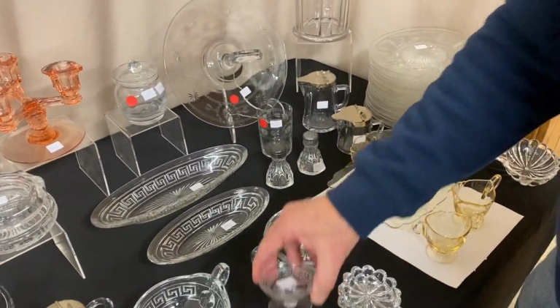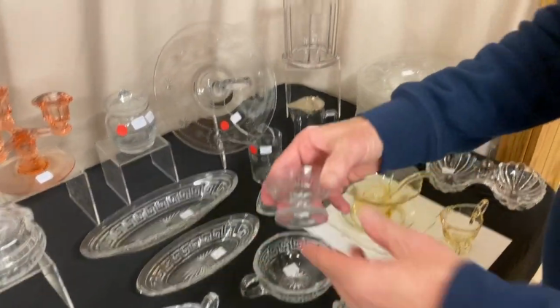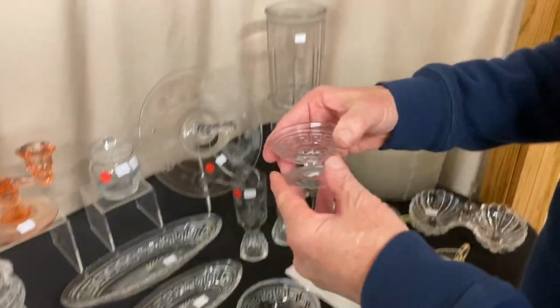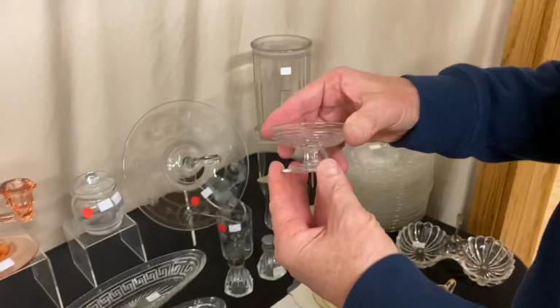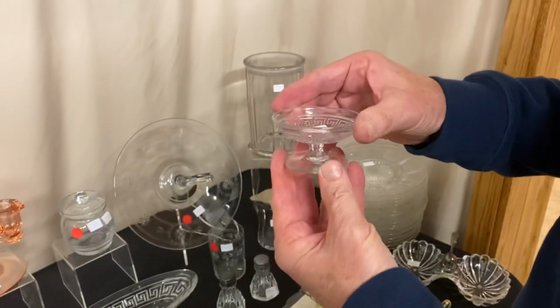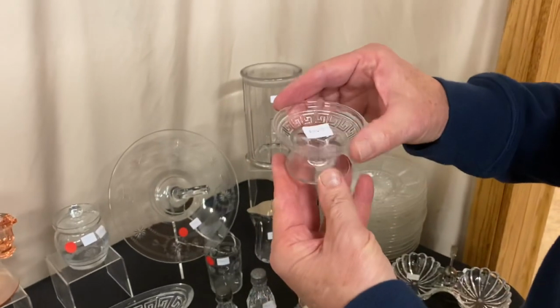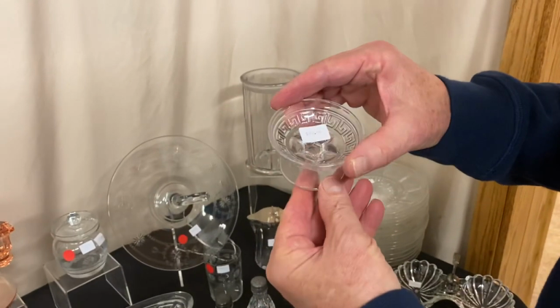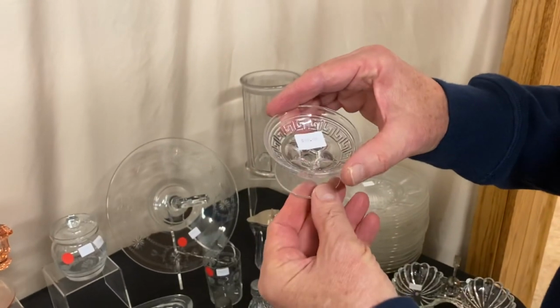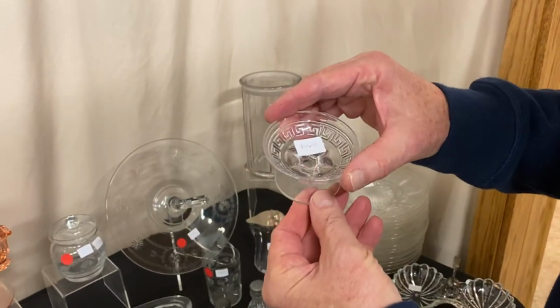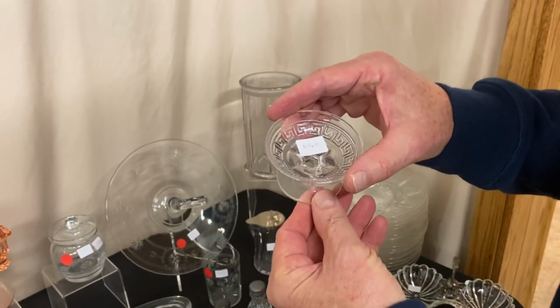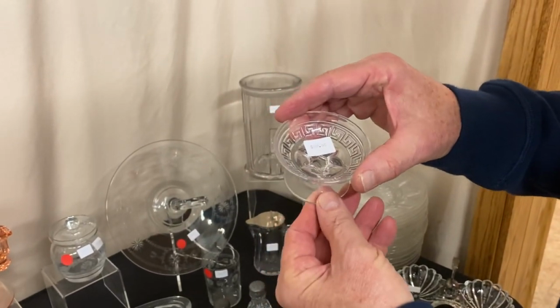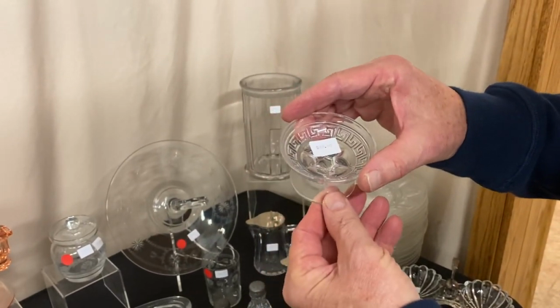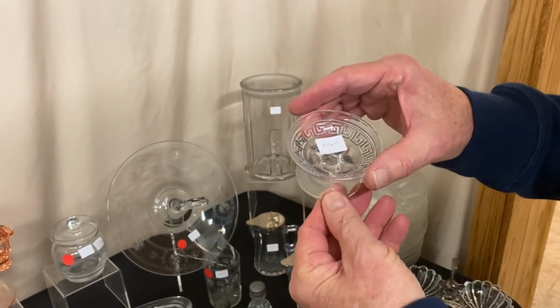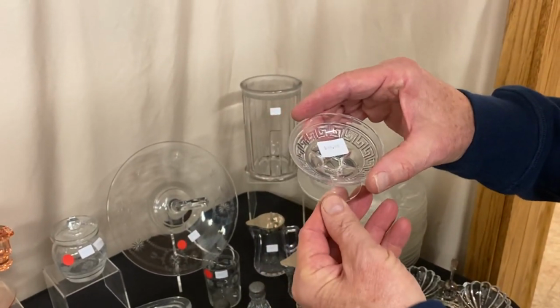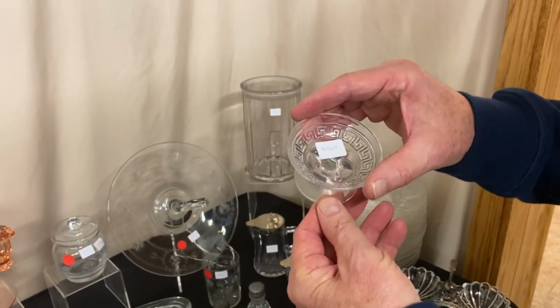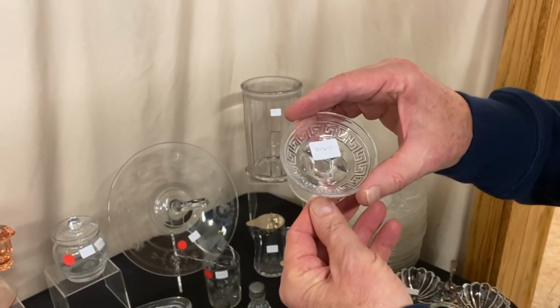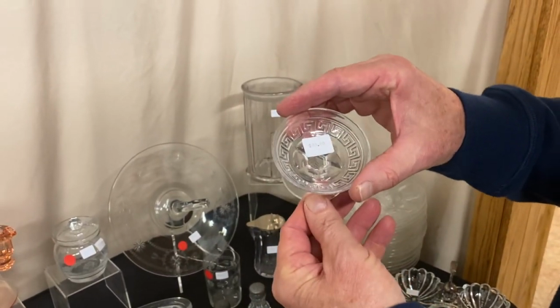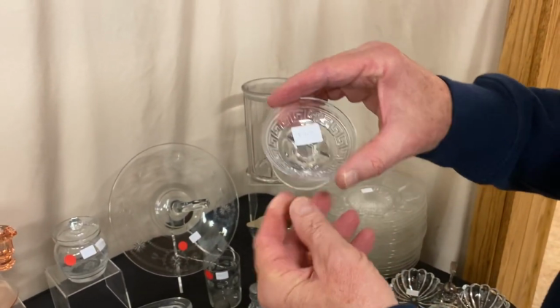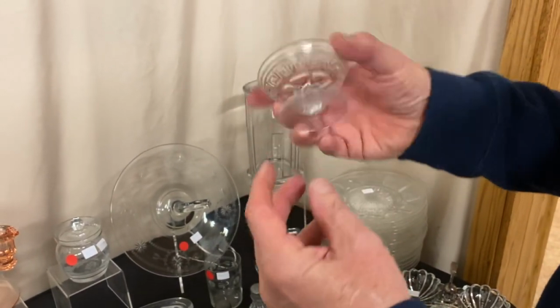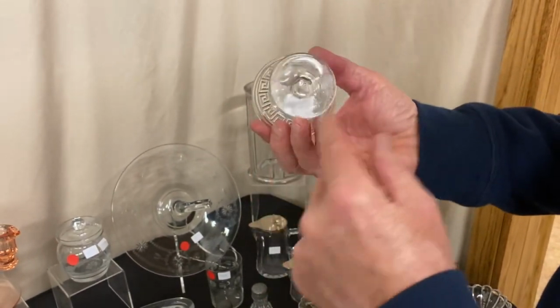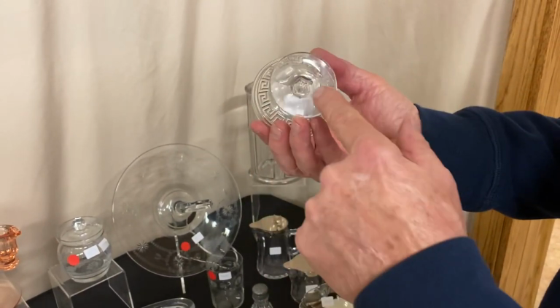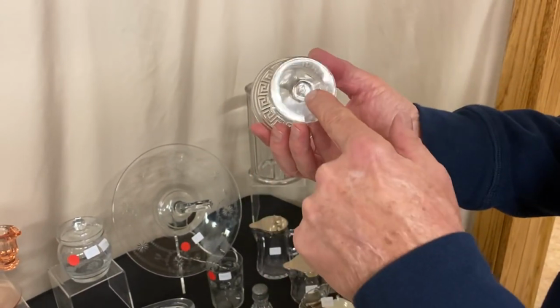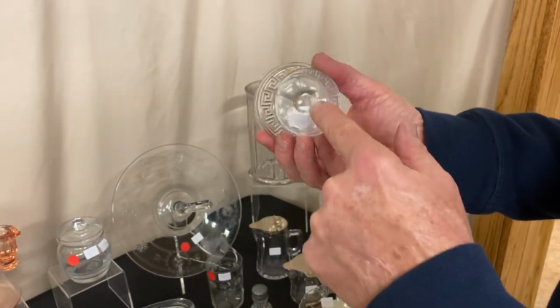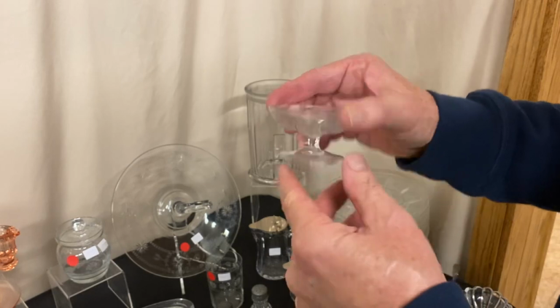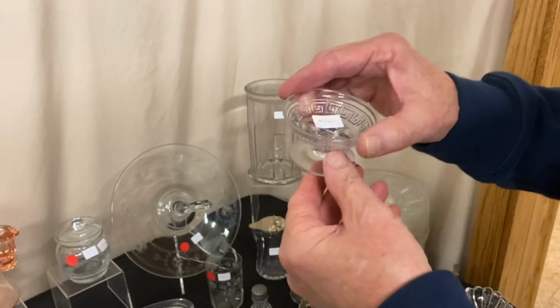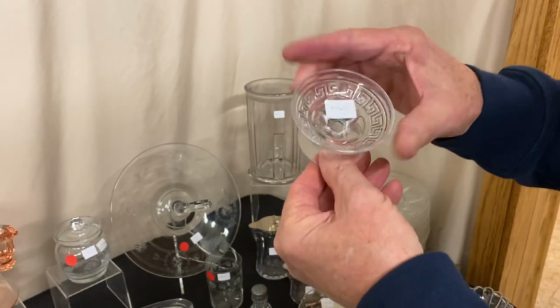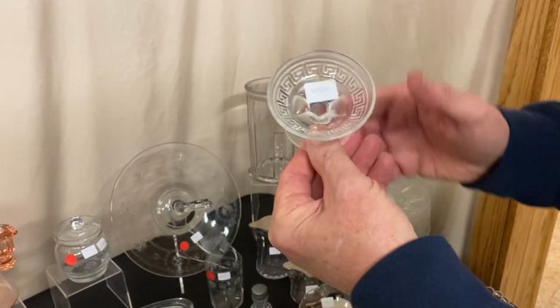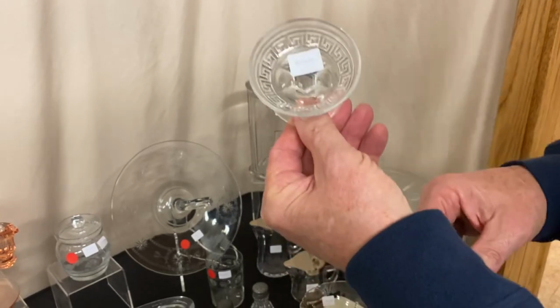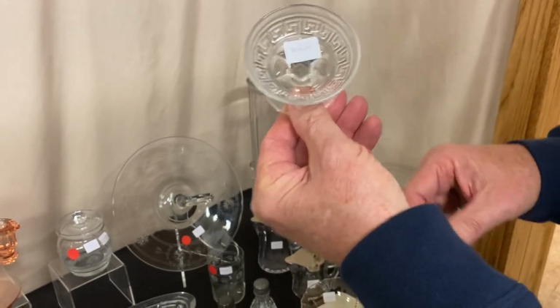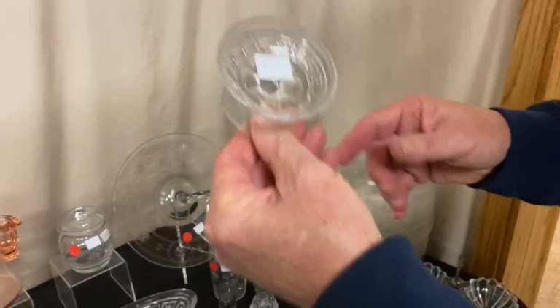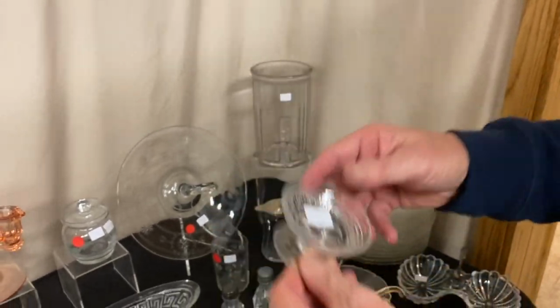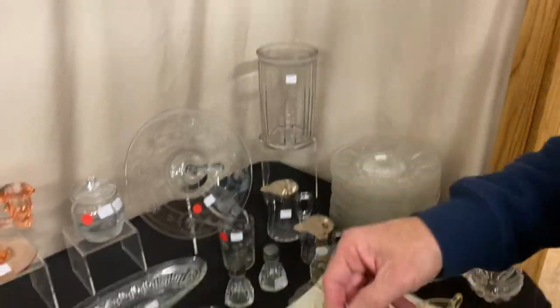Here's a Greek key footed nut cup. We have eight of these available — you can take one or all eight. They're signed in the middle of the bottom and they're $20 a piece.